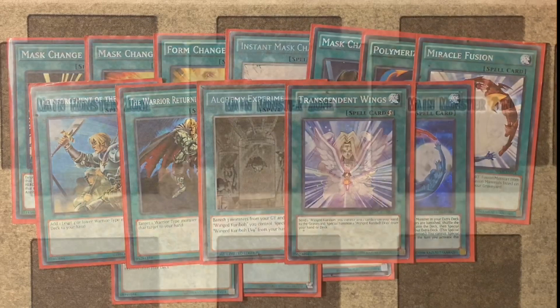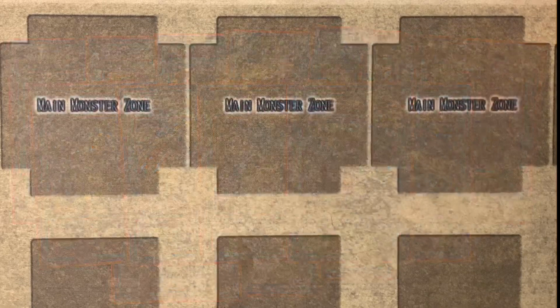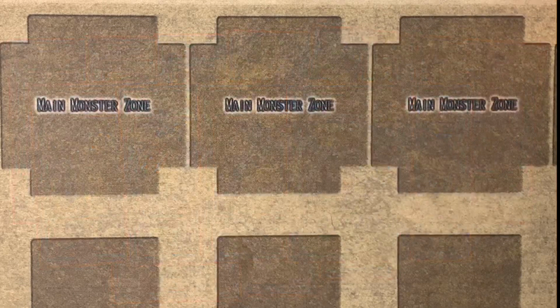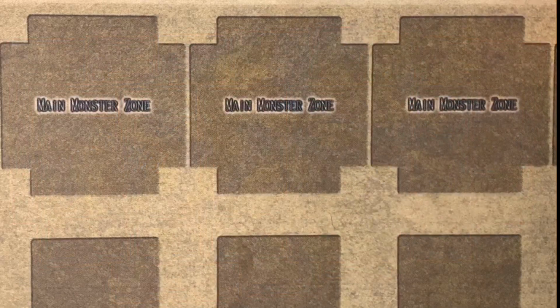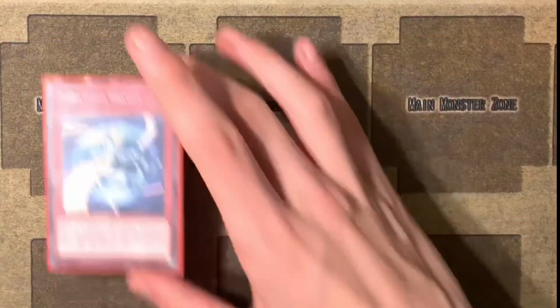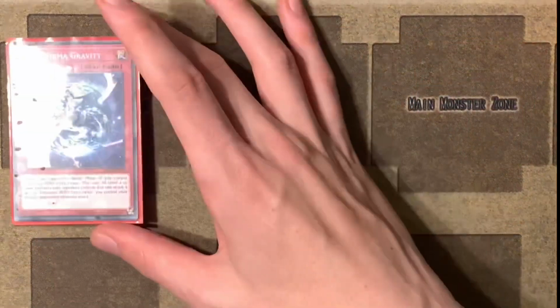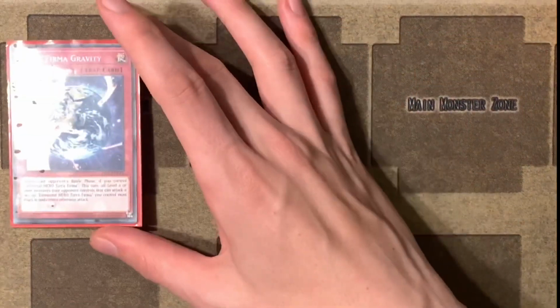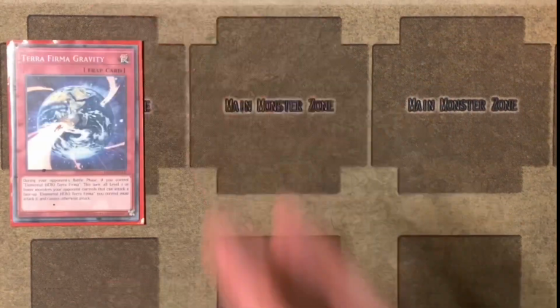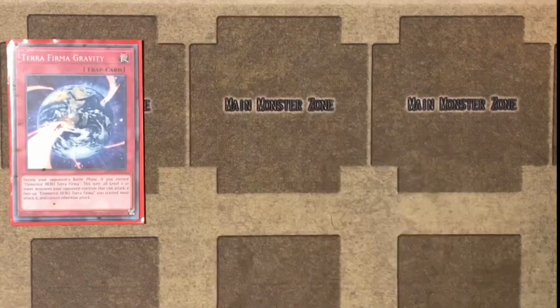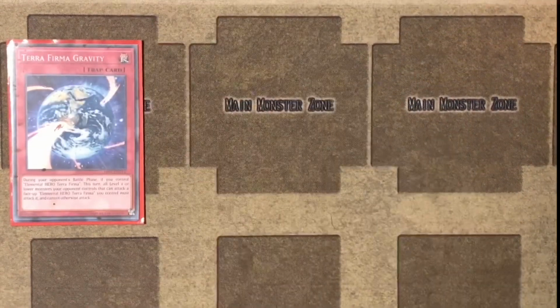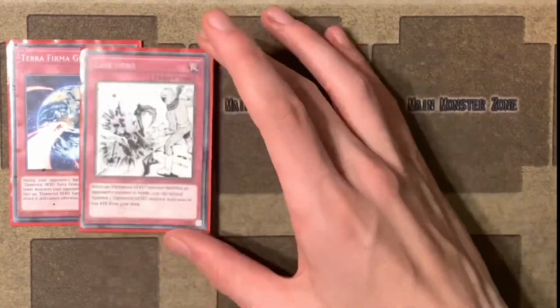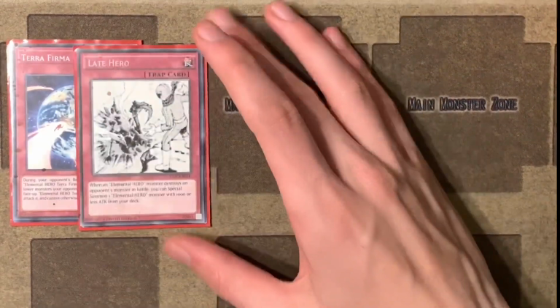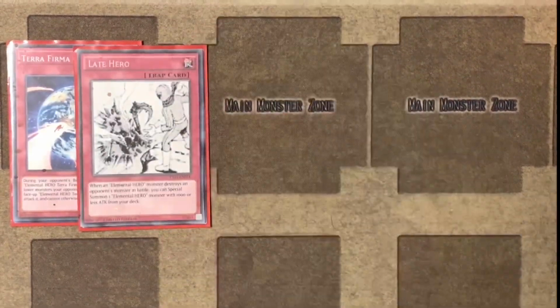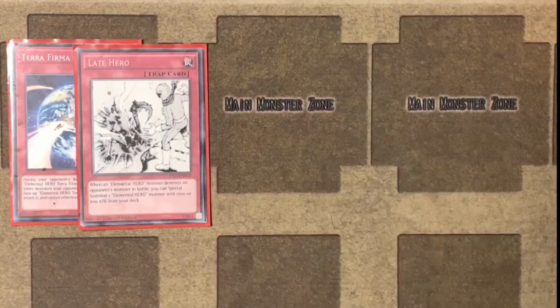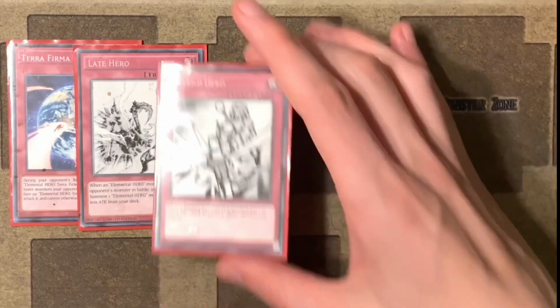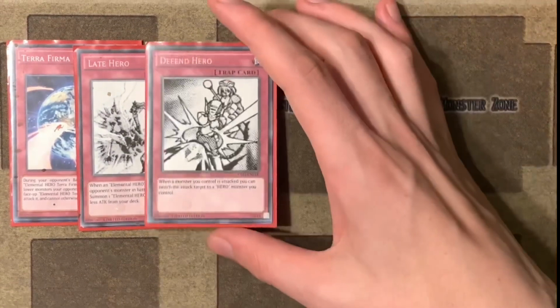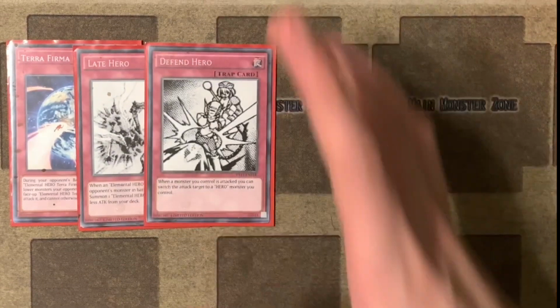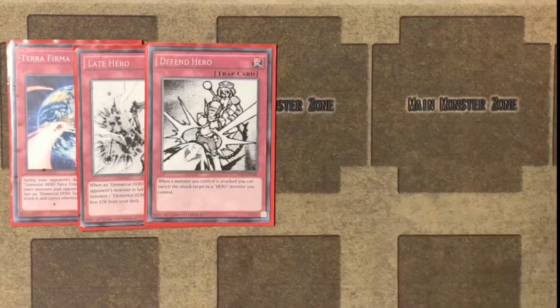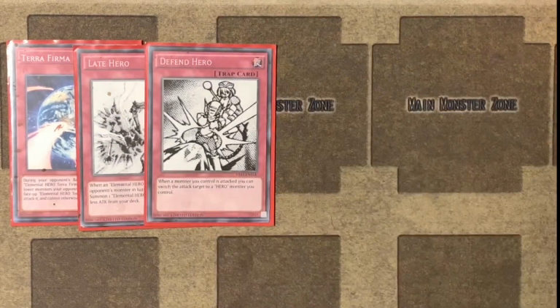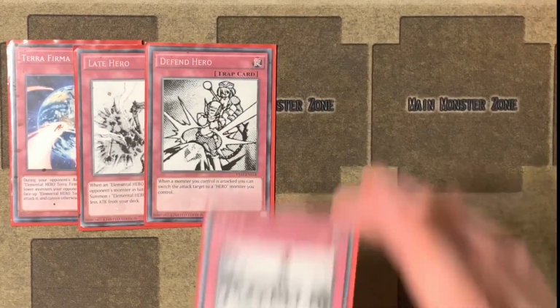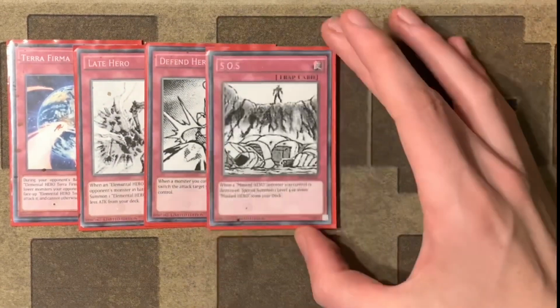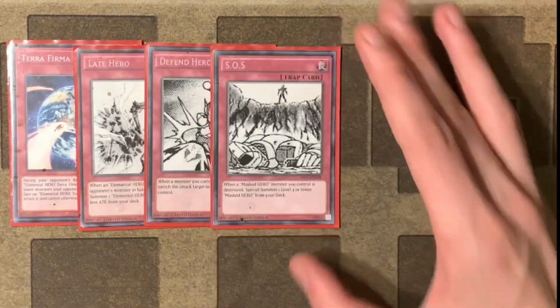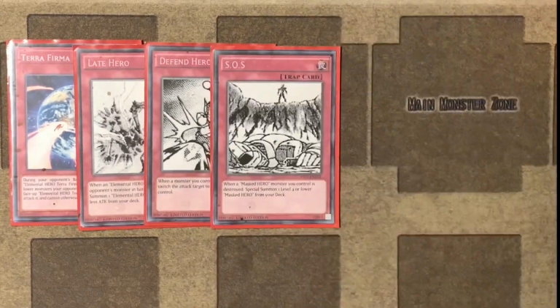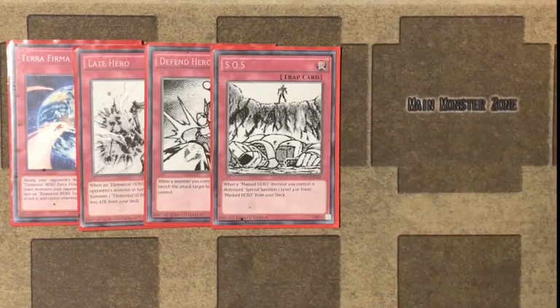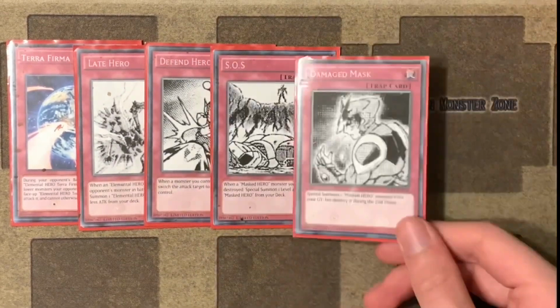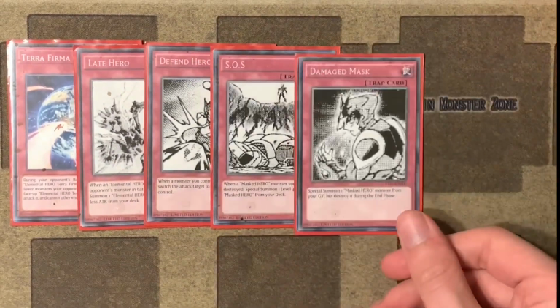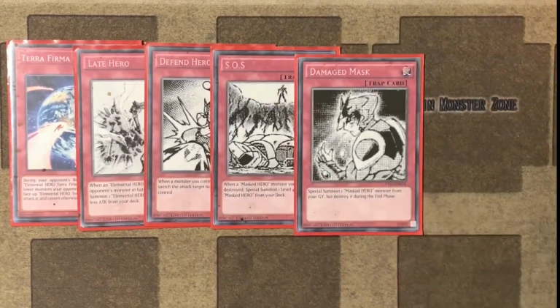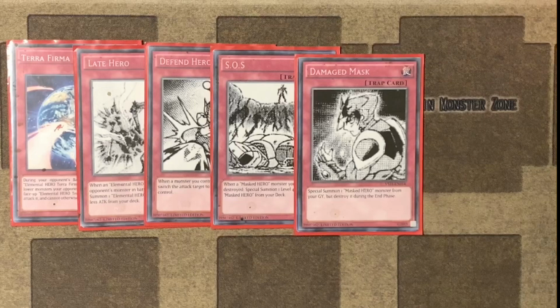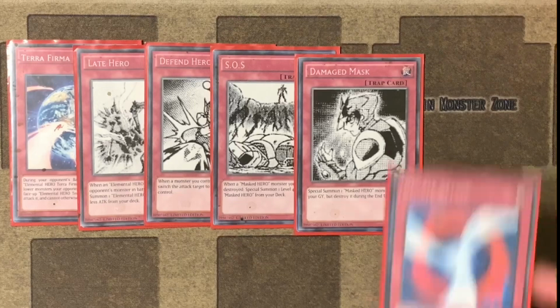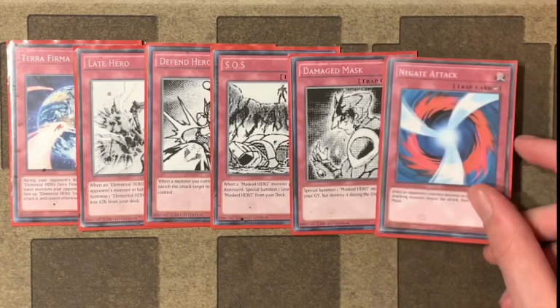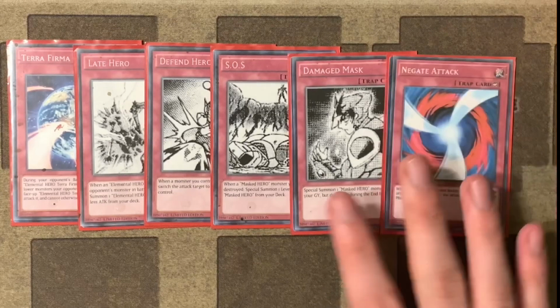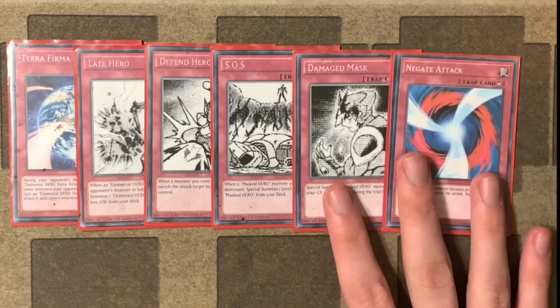And finally, Jaden's traps are a Terra Firma Gravity, a Late Hero, a Defend Hero, an SOS, a Damaged Mask, and a Negate Attack.